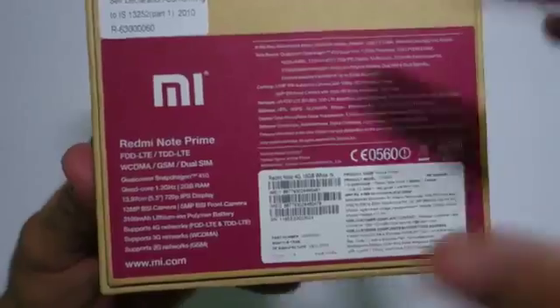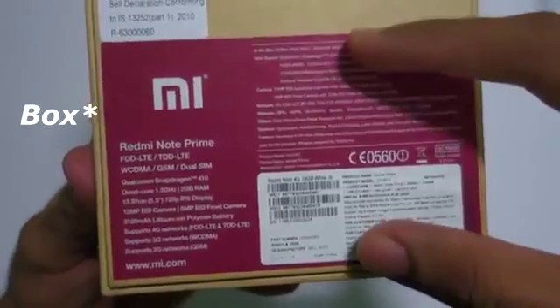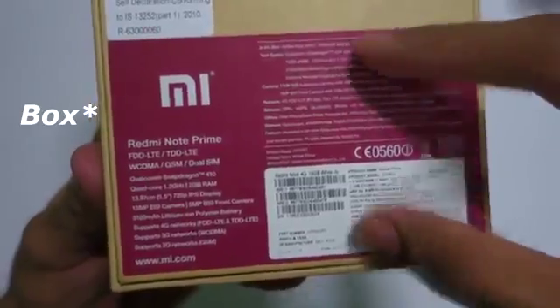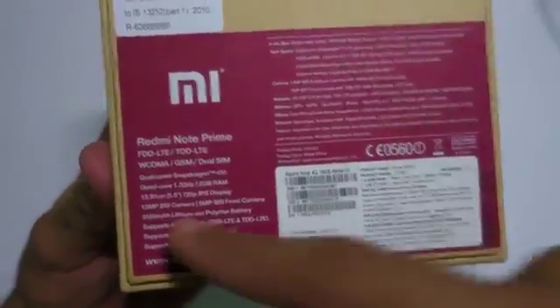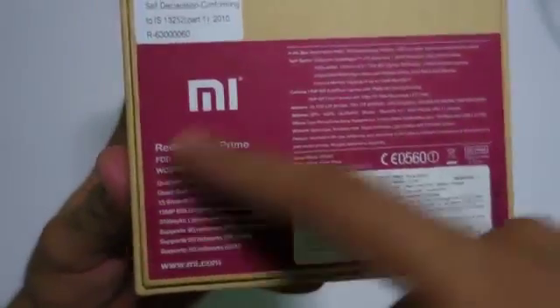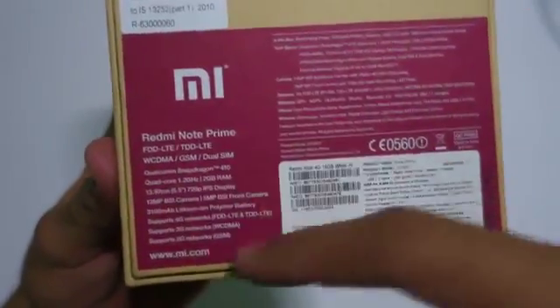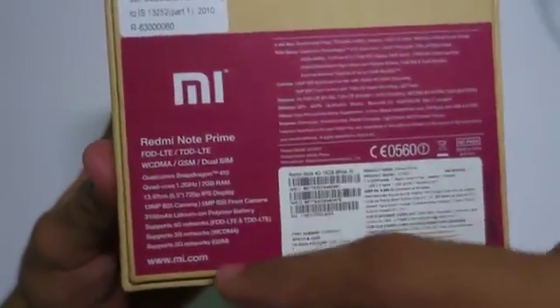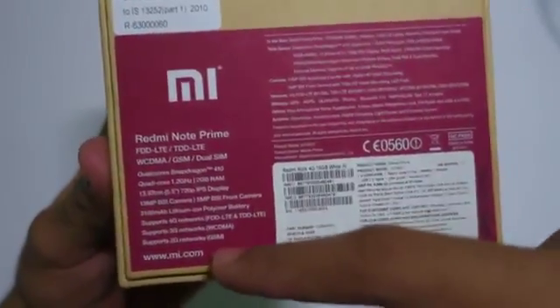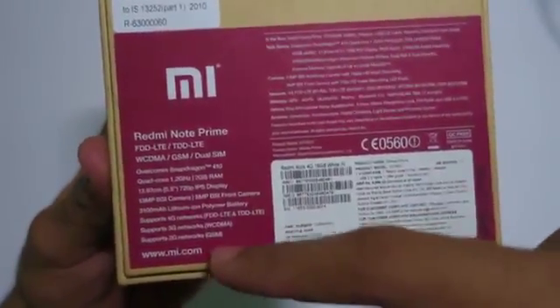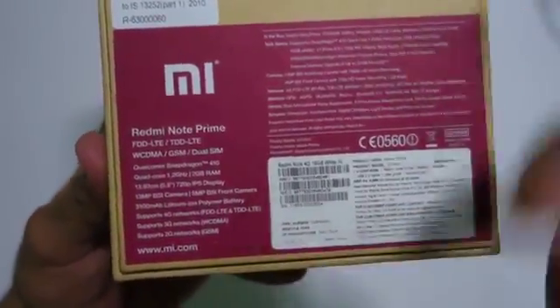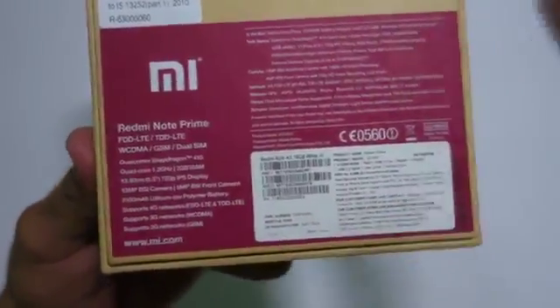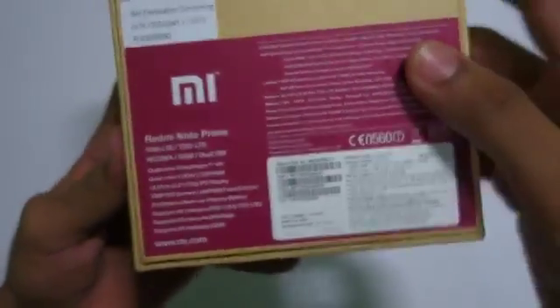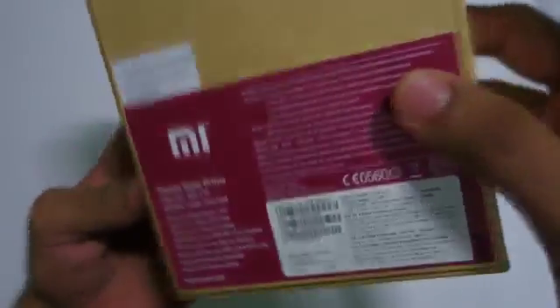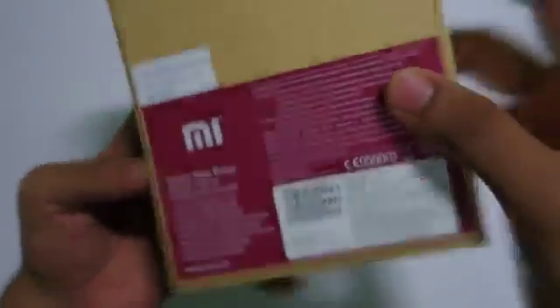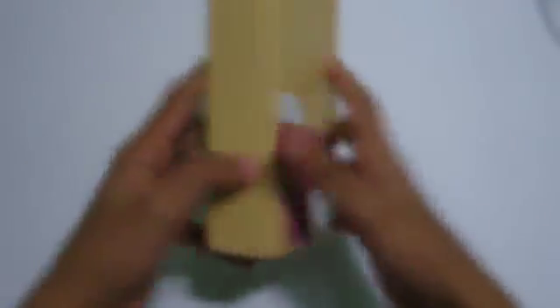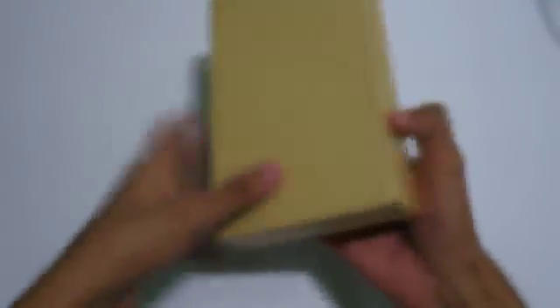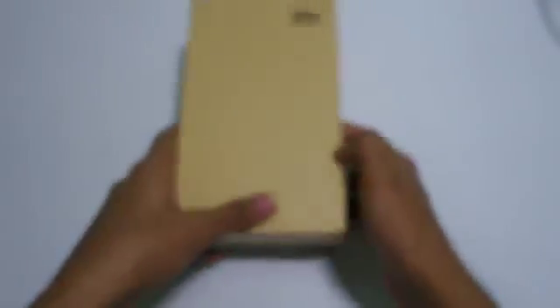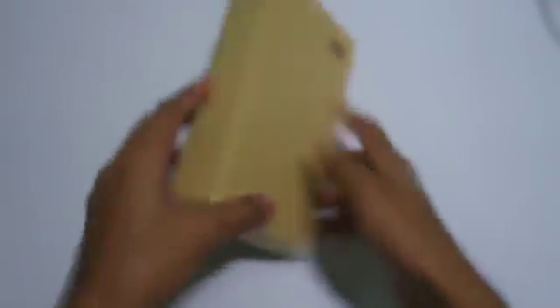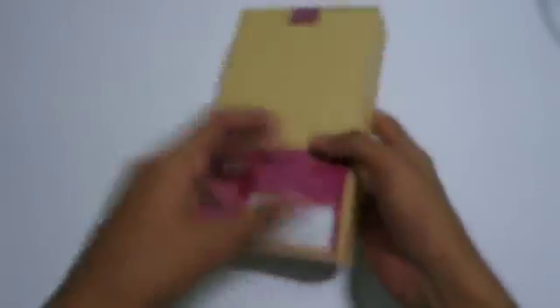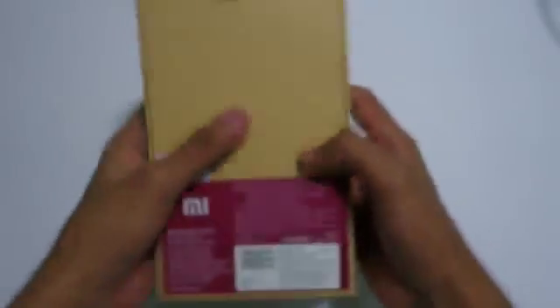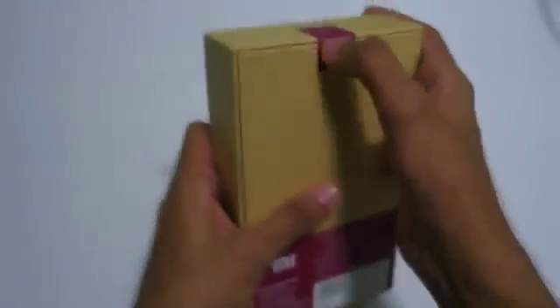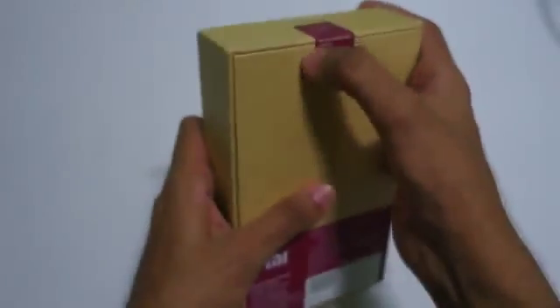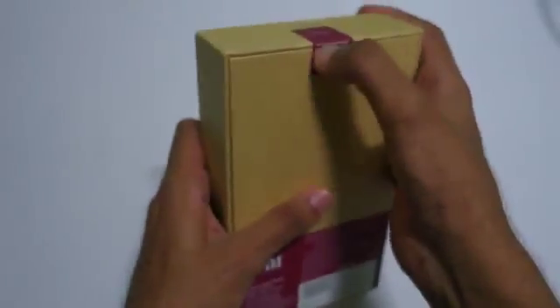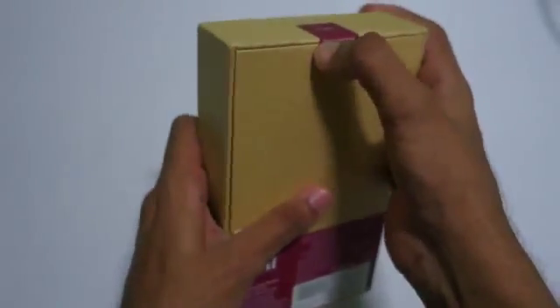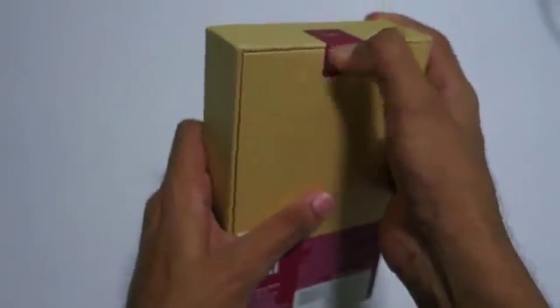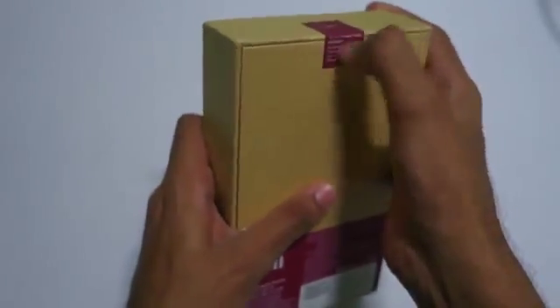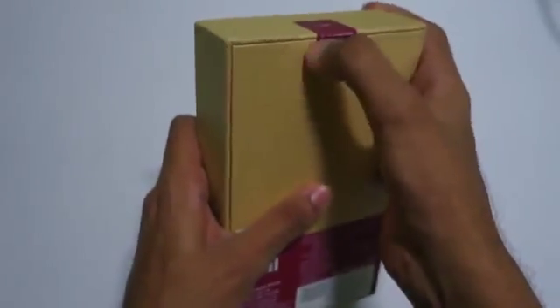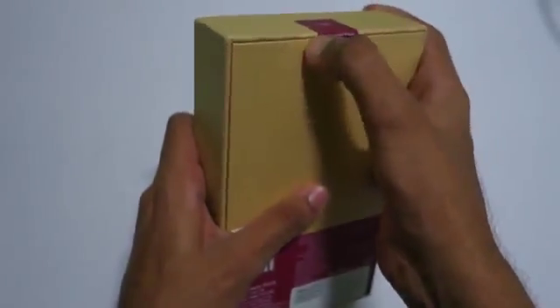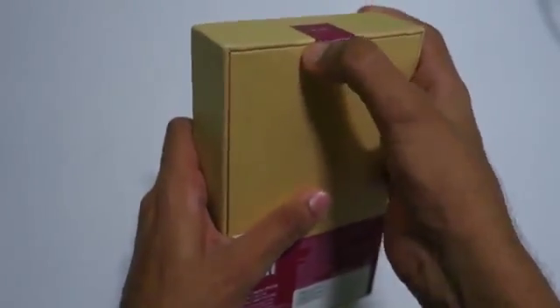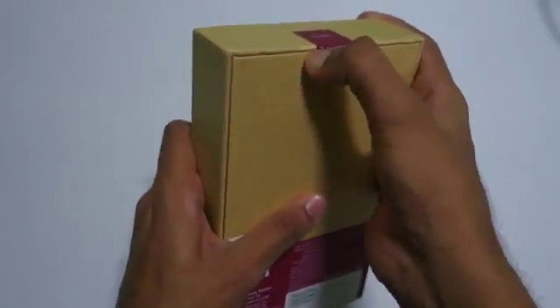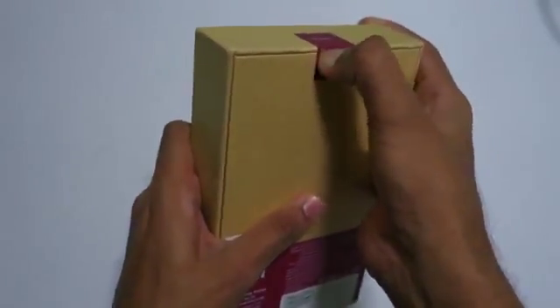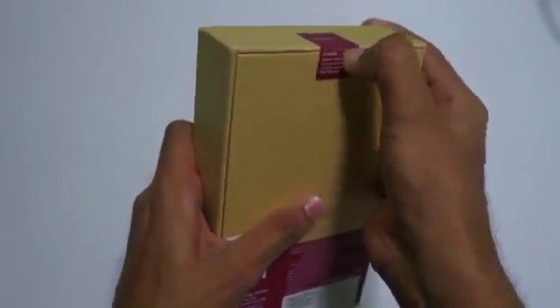At the rear side of the phone you can take a look at the specs over here, but I'm not that interested in specs as always. So let's just open up the box and see what we get inside.